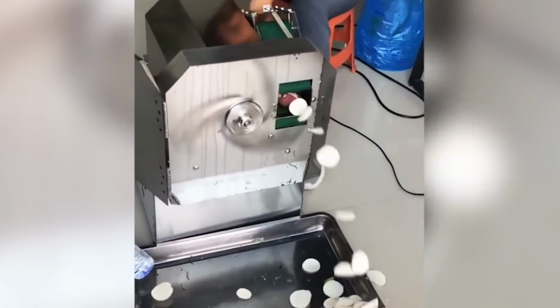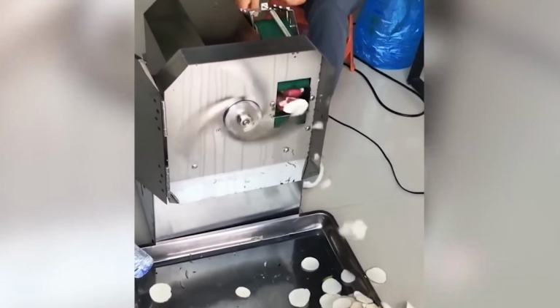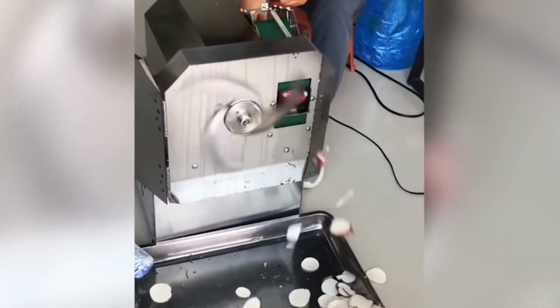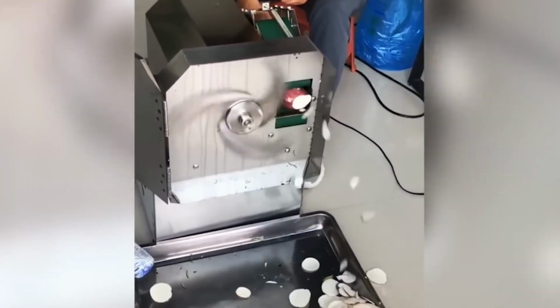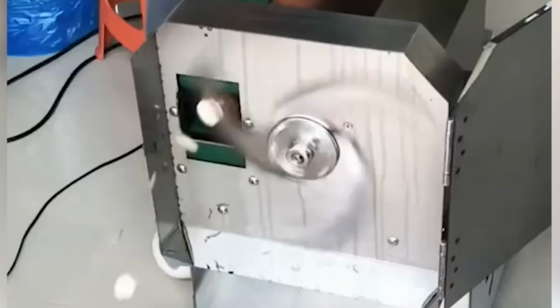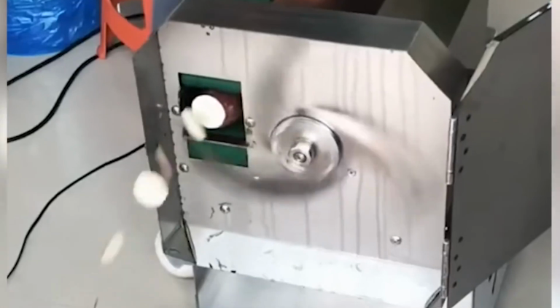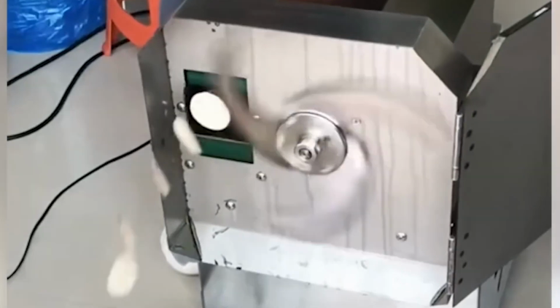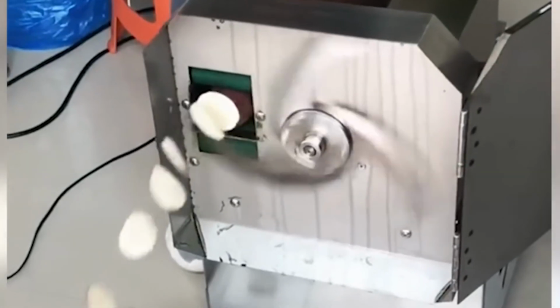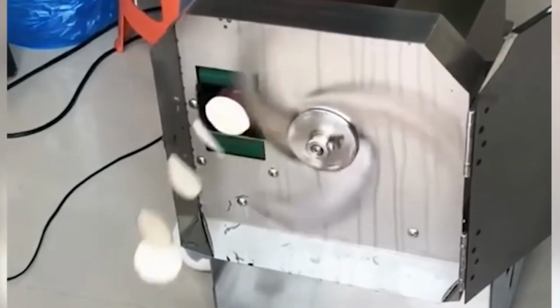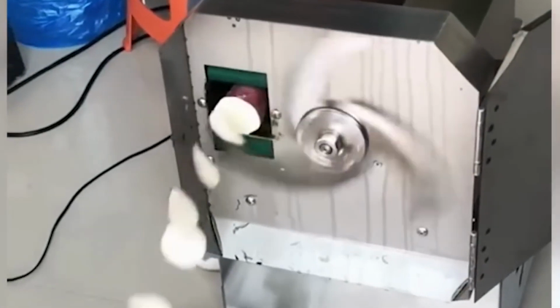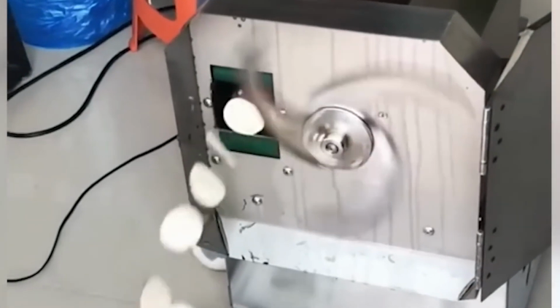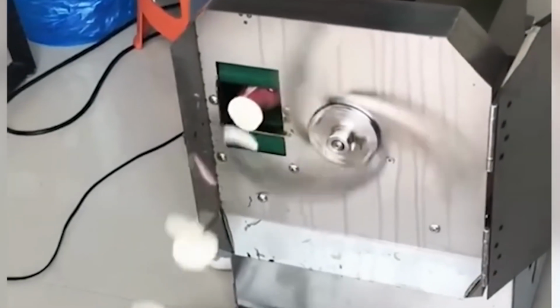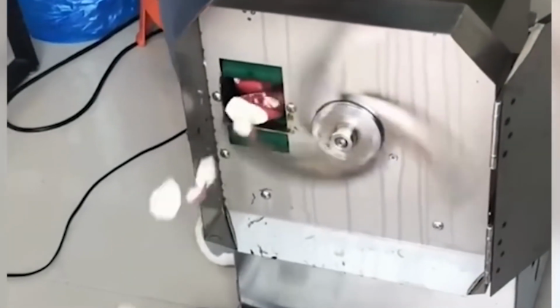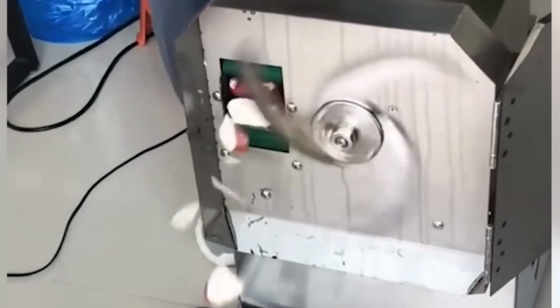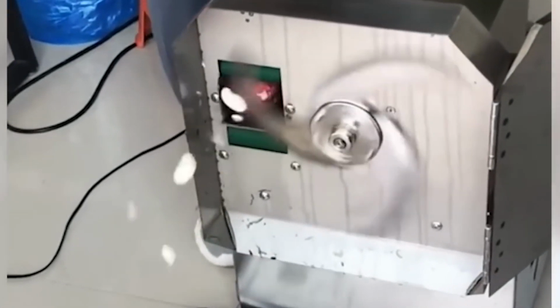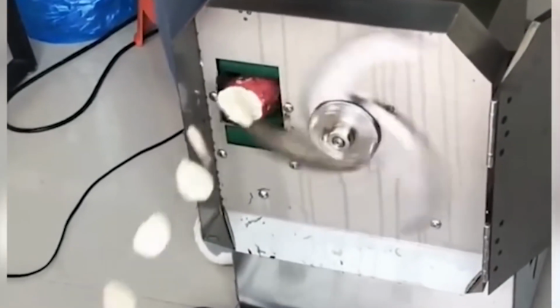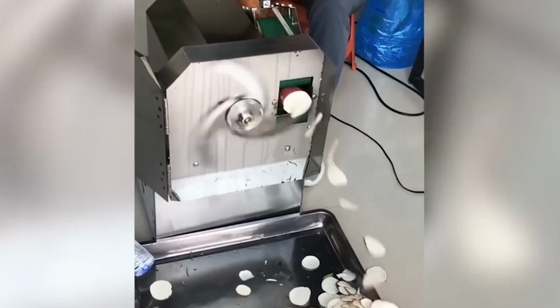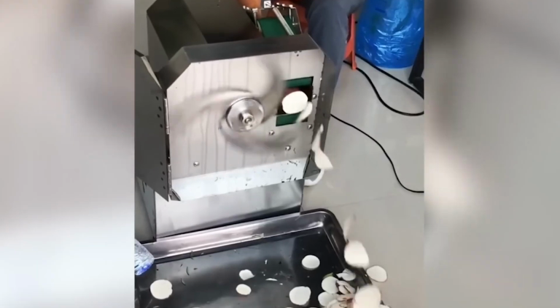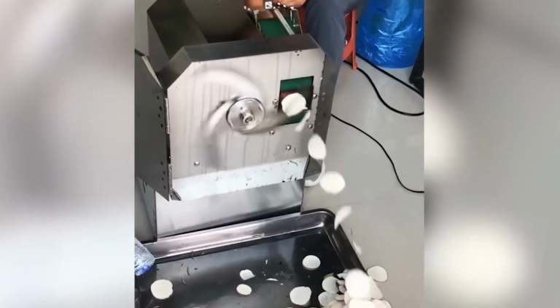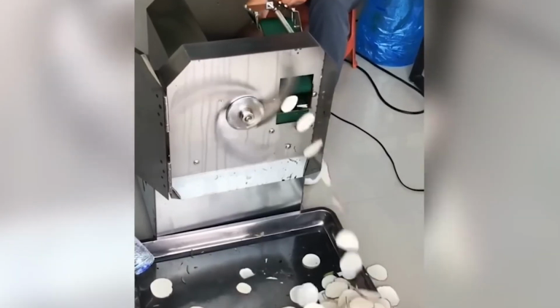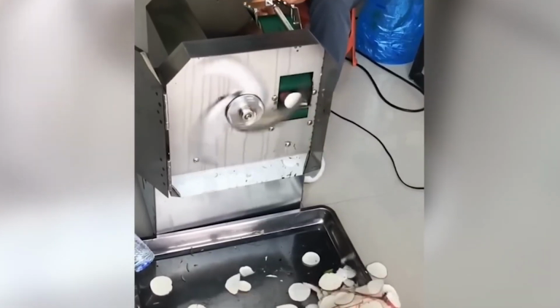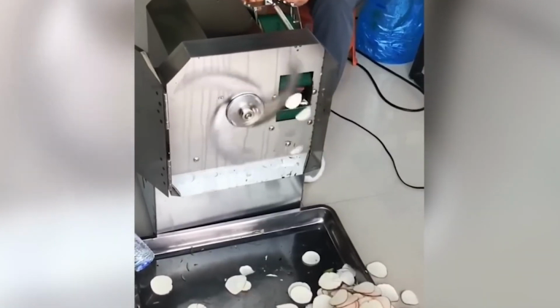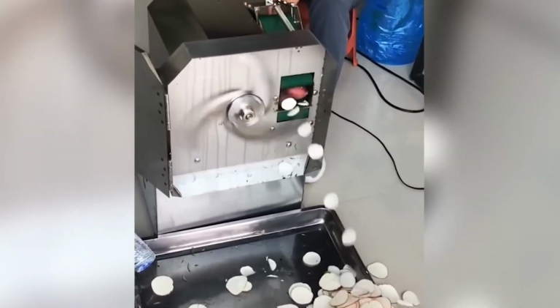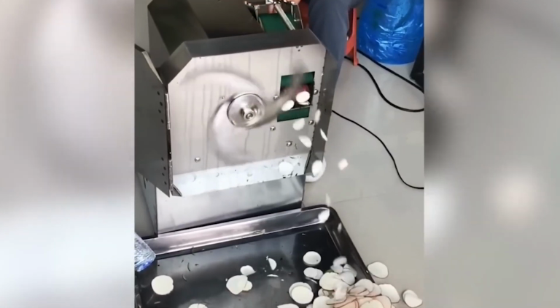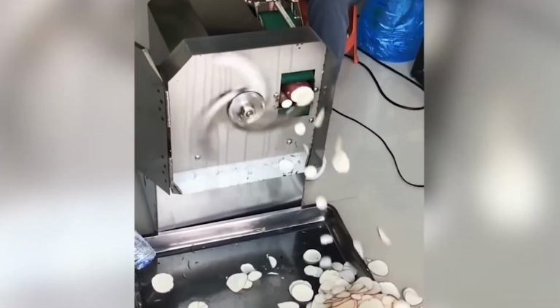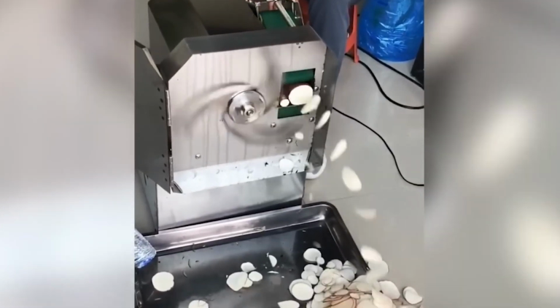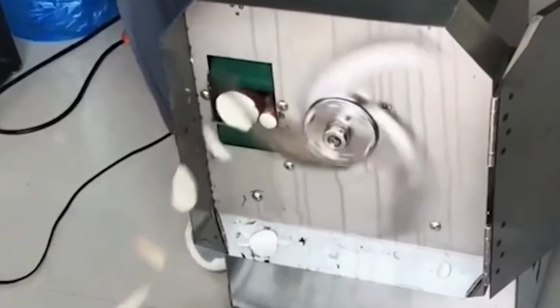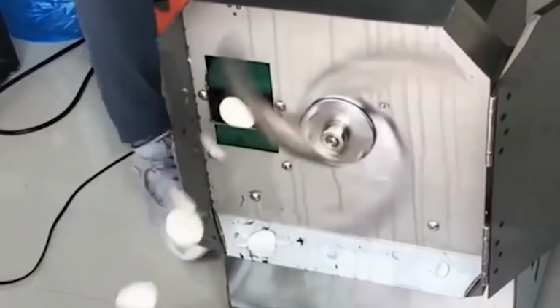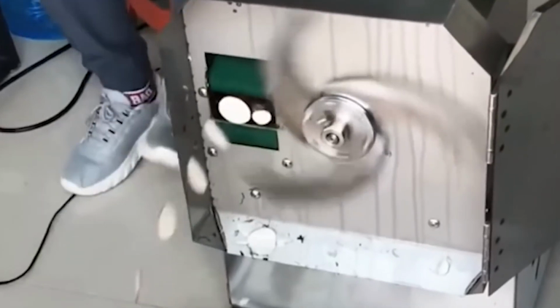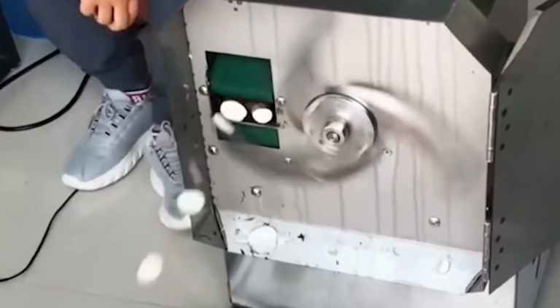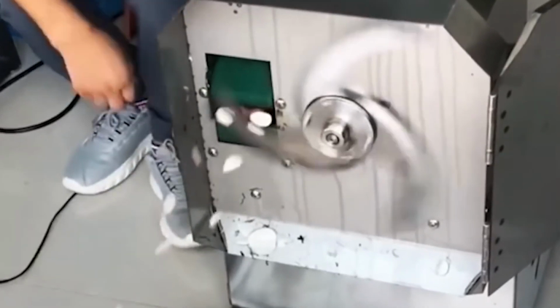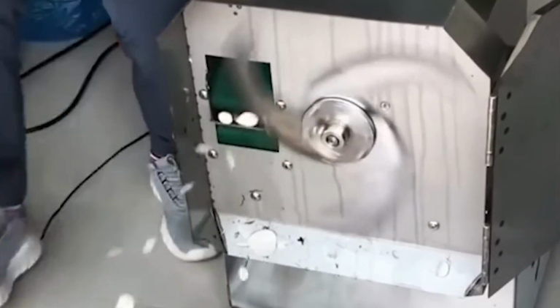A specialized slicer facilitates the swift processing of large volumes of nearly any vegetable. Adhering to safety guidelines is paramount, keeping hands clear of the sharp blades.